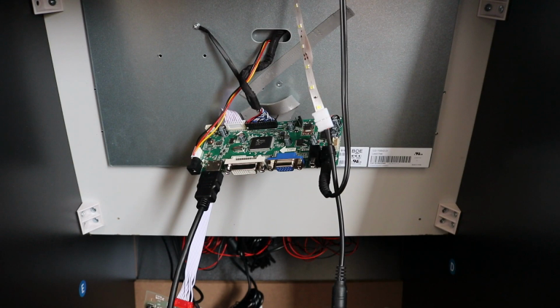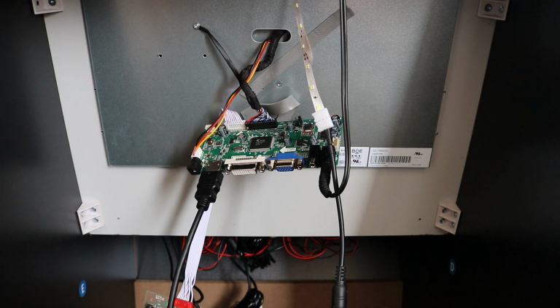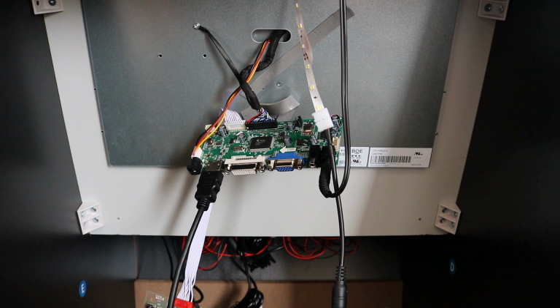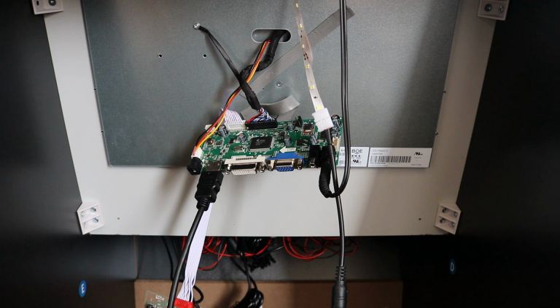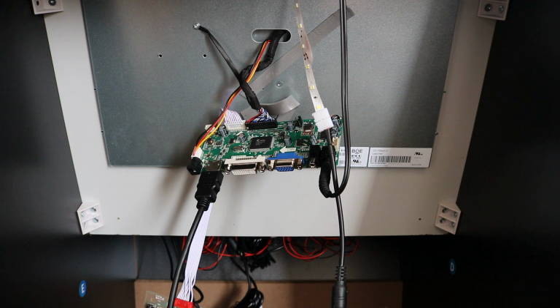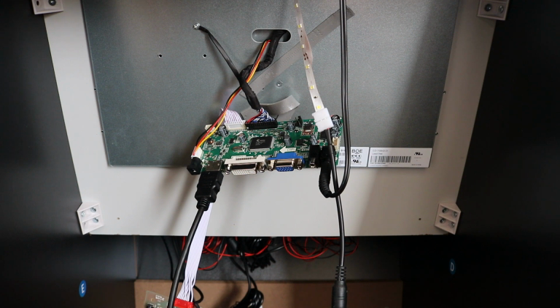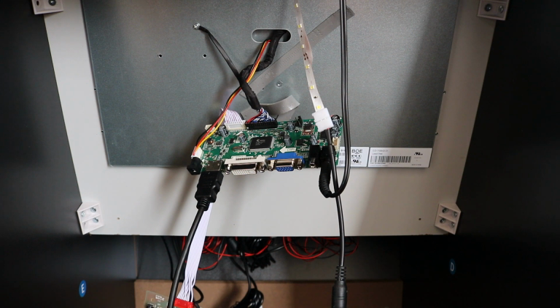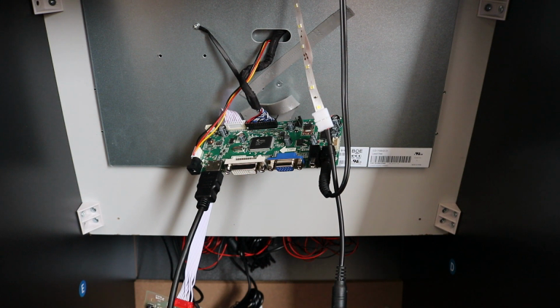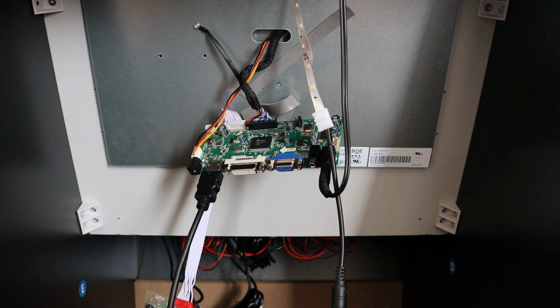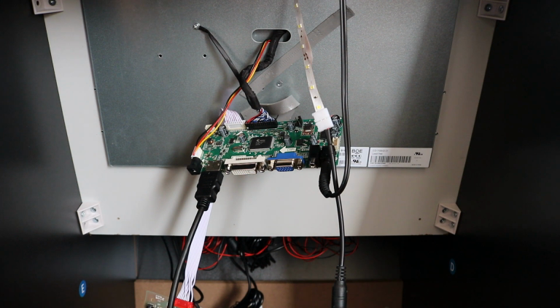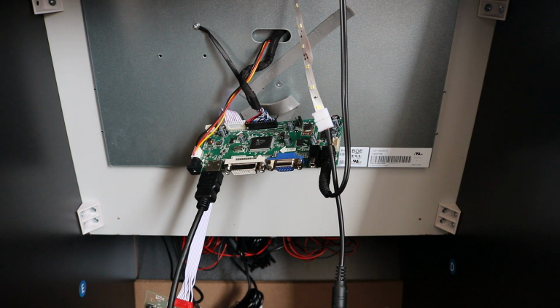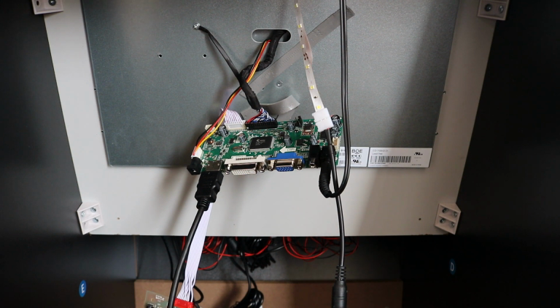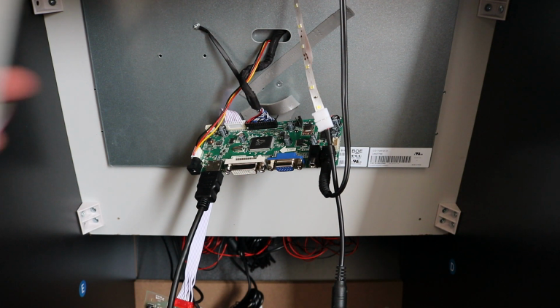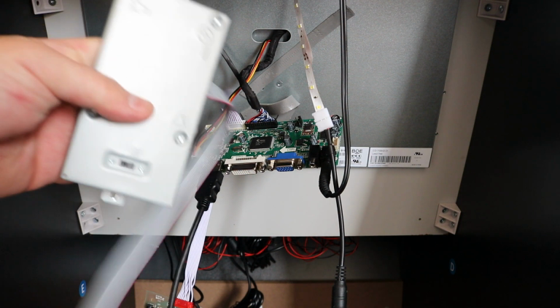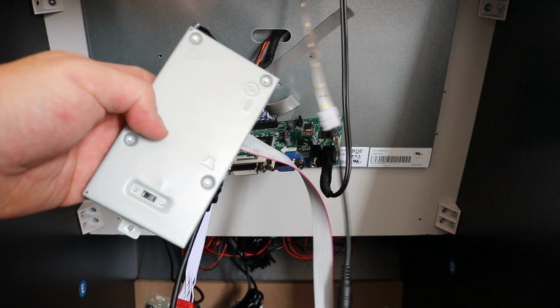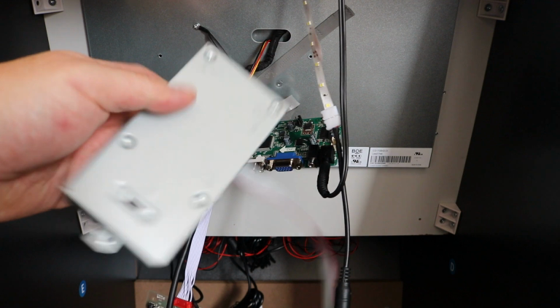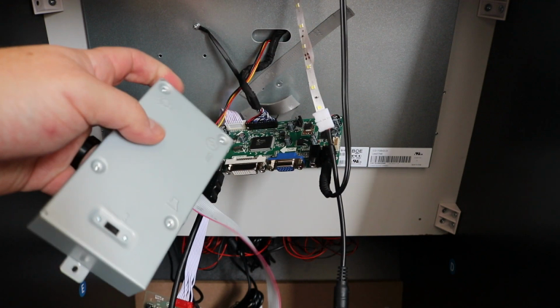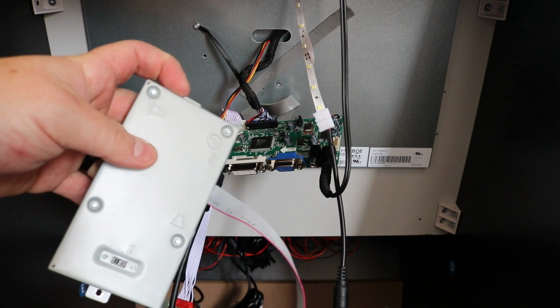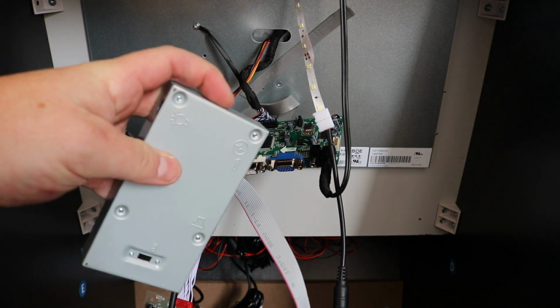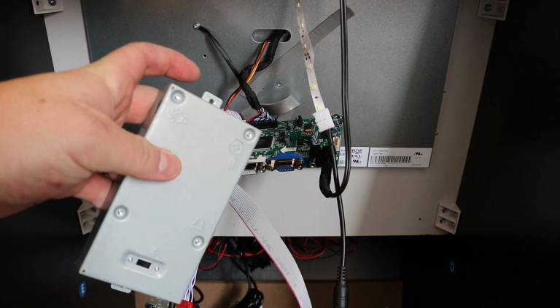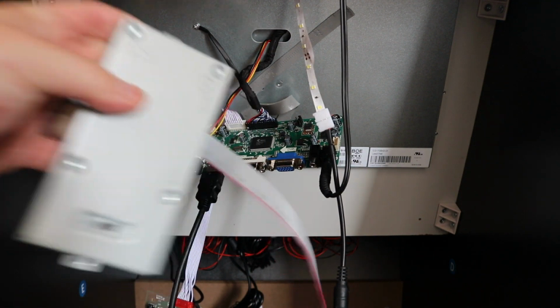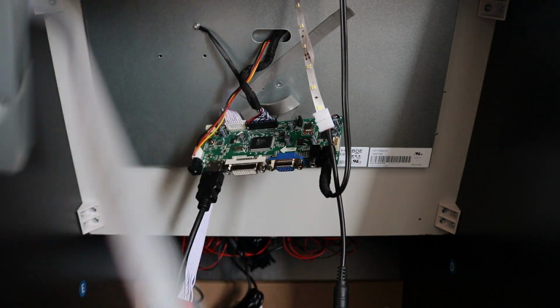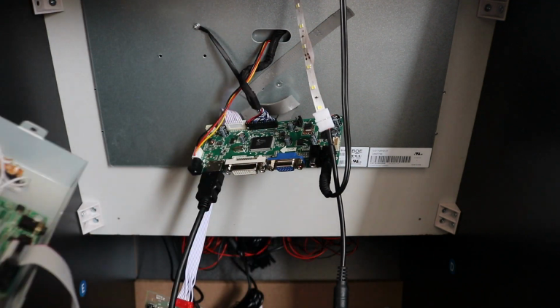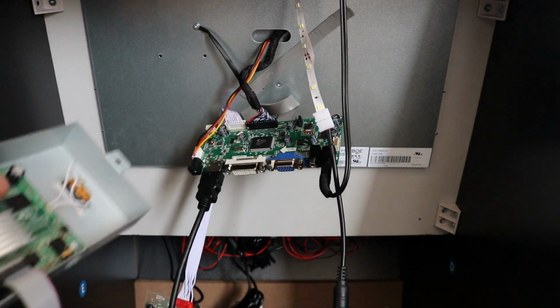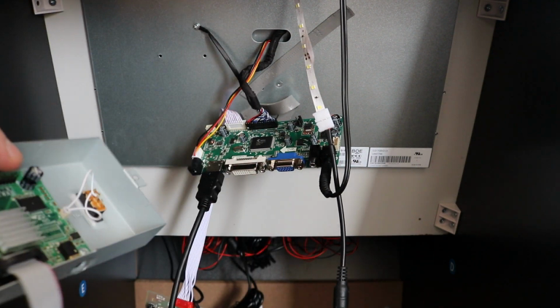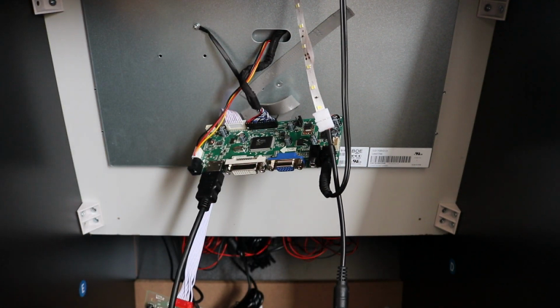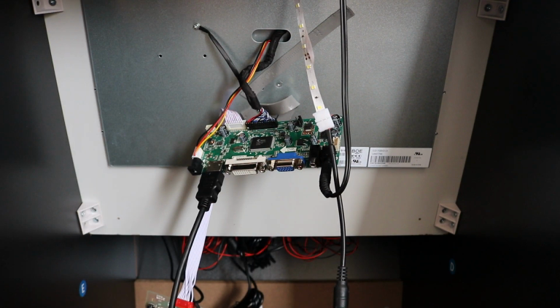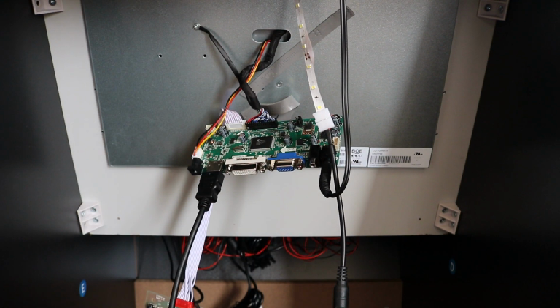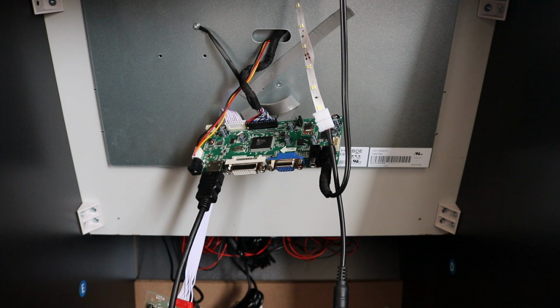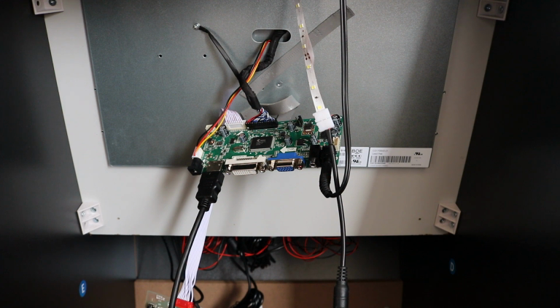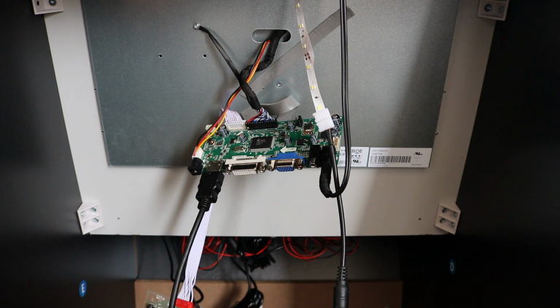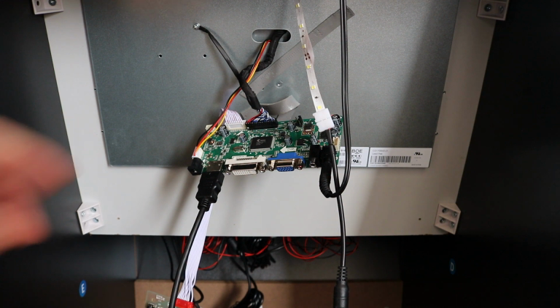To show you guys how these Gen 3 Arcade1Up monitors work: essentially when you open it, there's going to be this little box. There are just two screws on each side — take those off, the box comes out, disconnect the cables, and you're good.